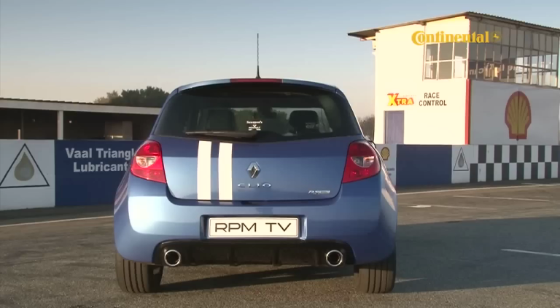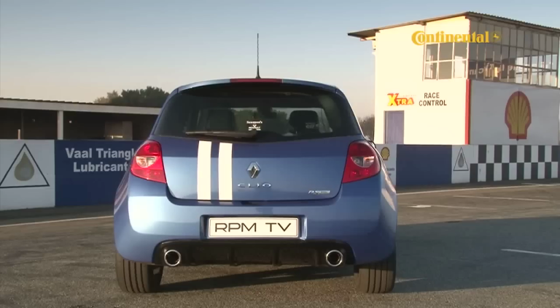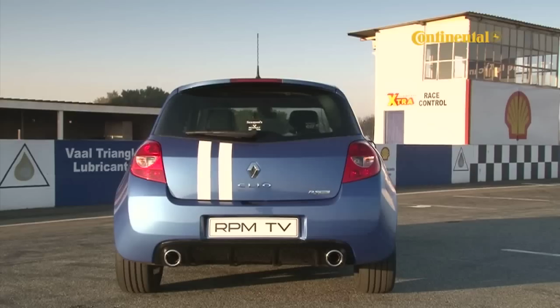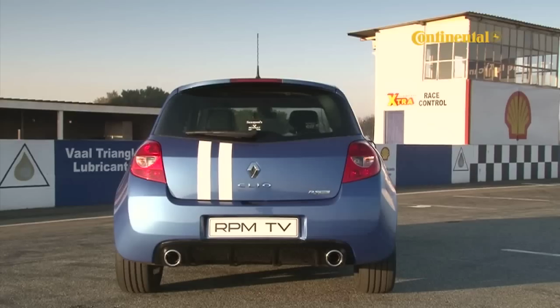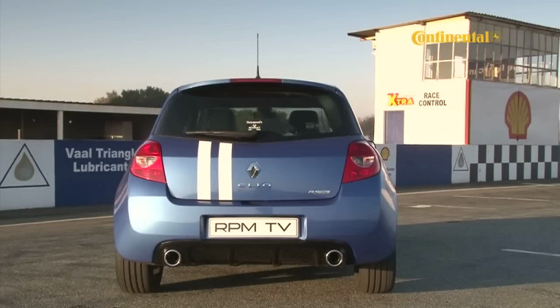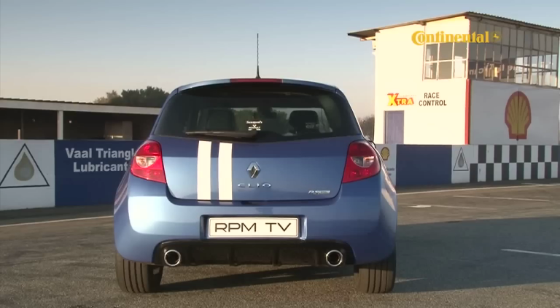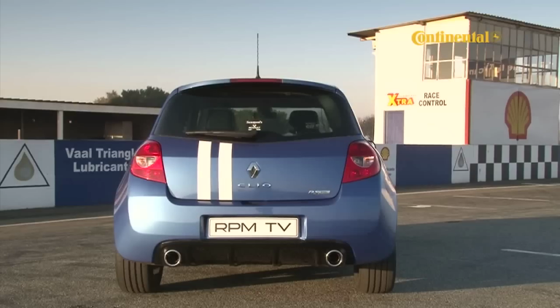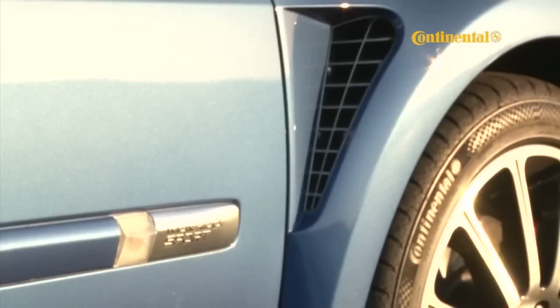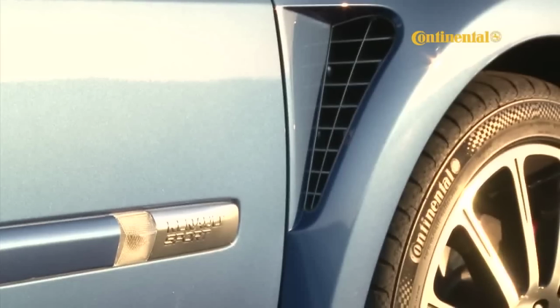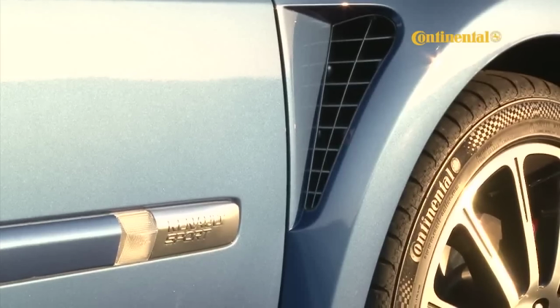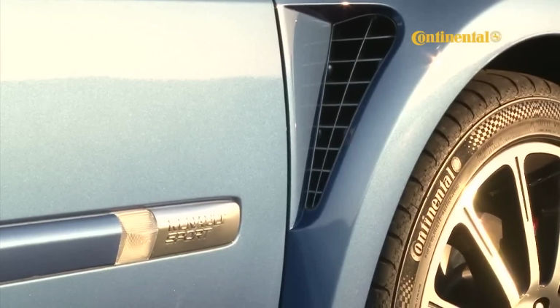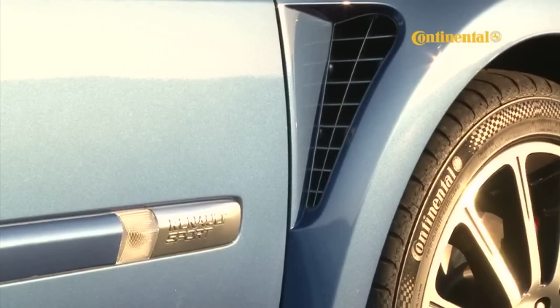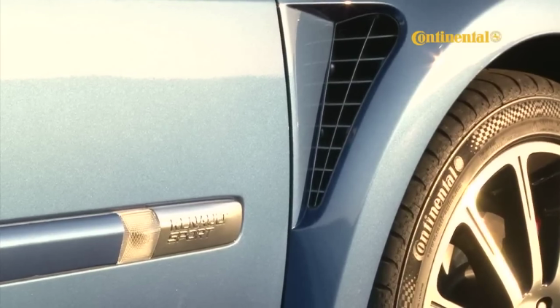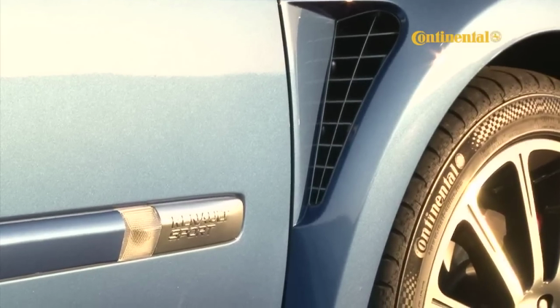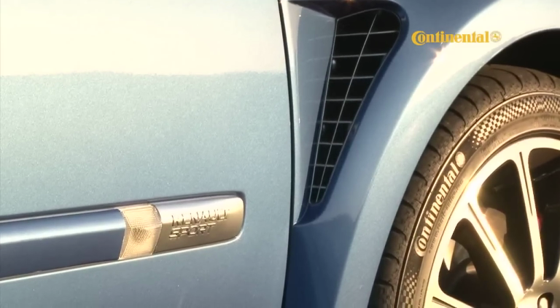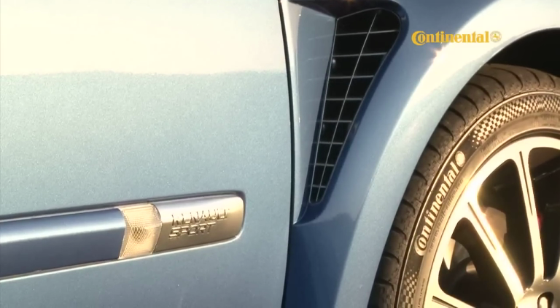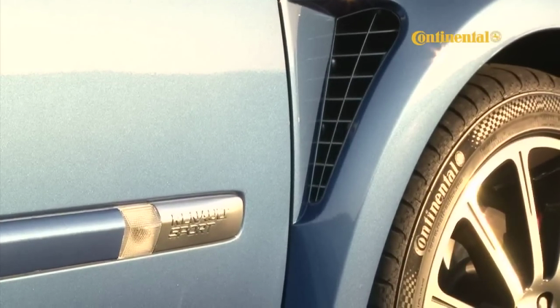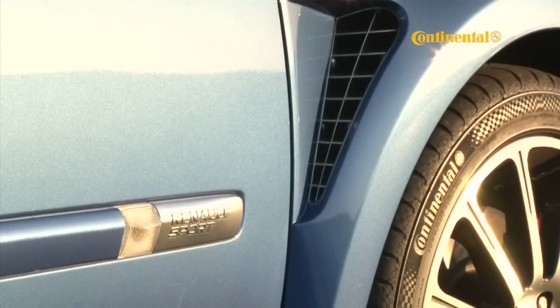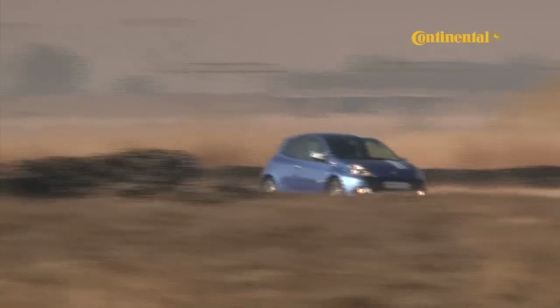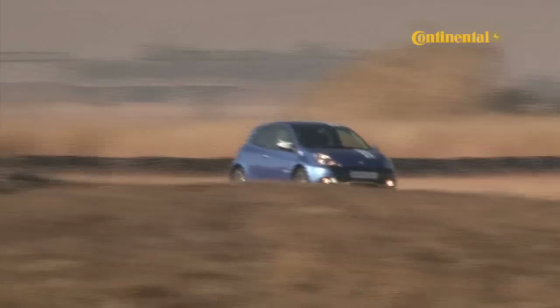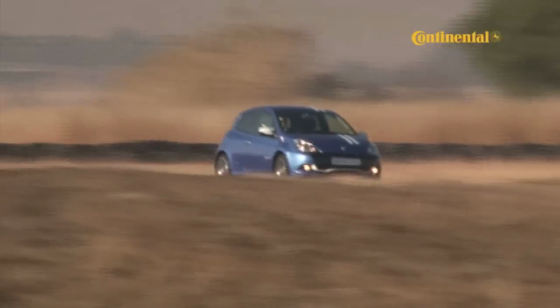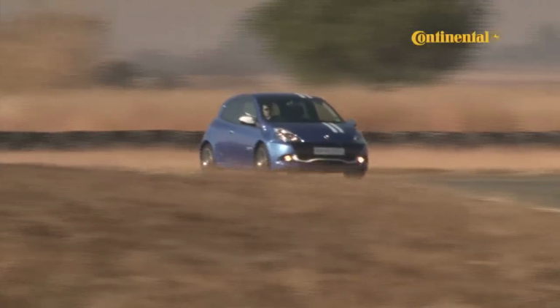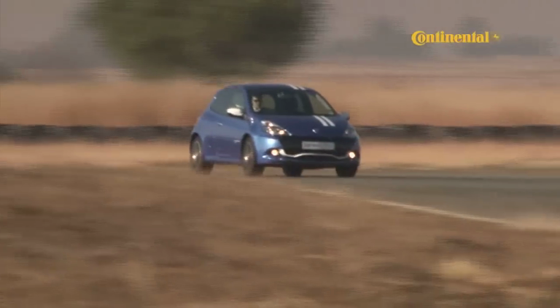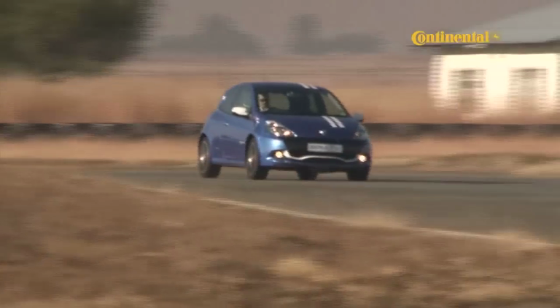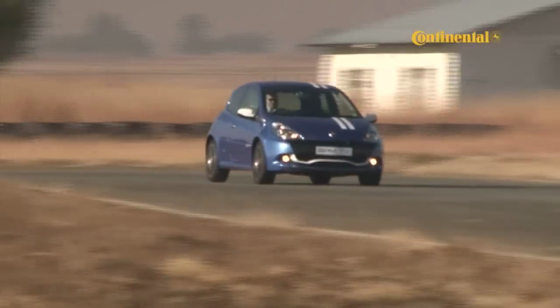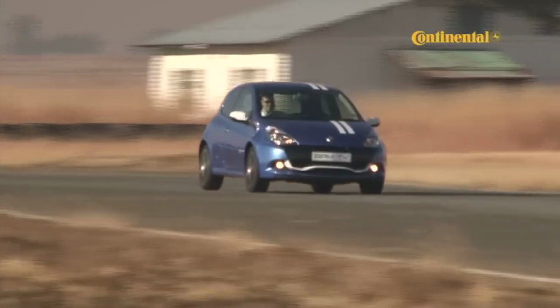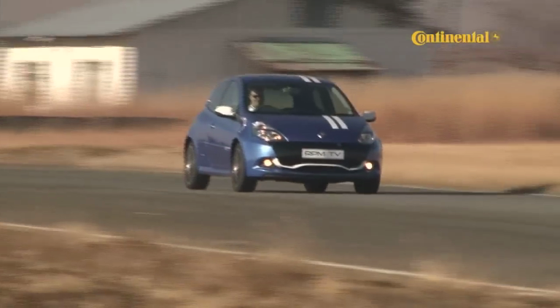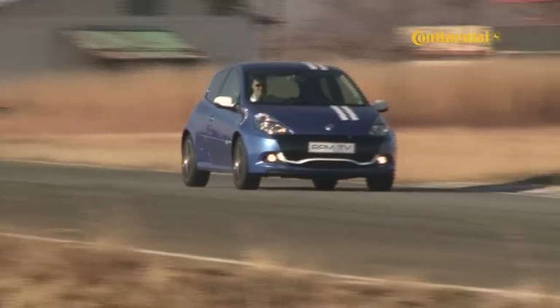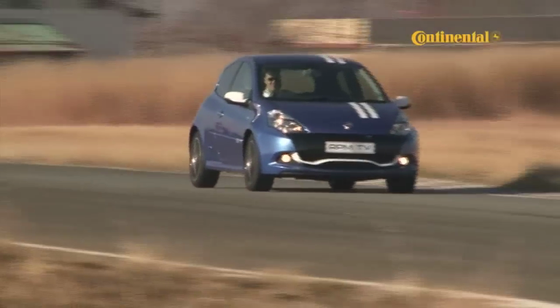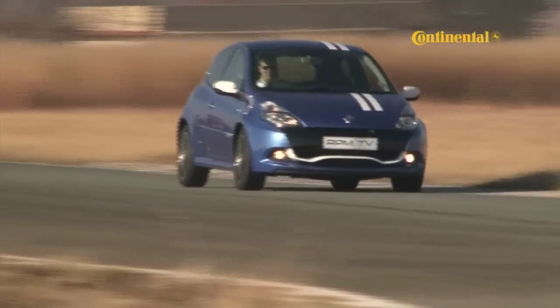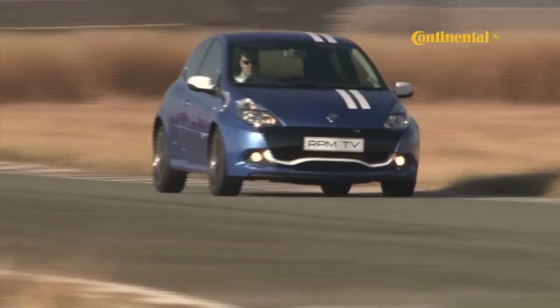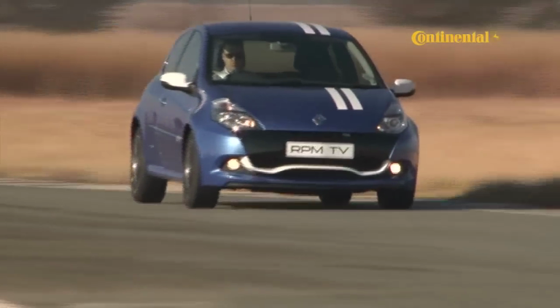Renault Sport, who build this car, have taken the cute little French number known as the Clio and turned it into an angry little monster that looks like it wants to fight.